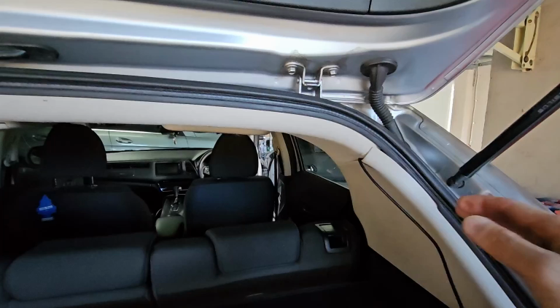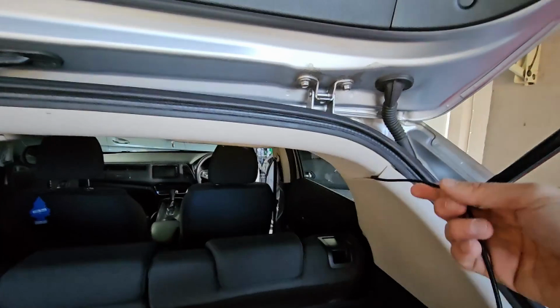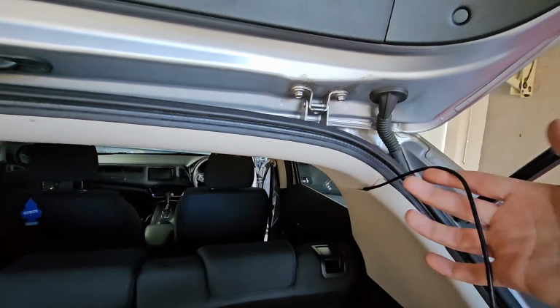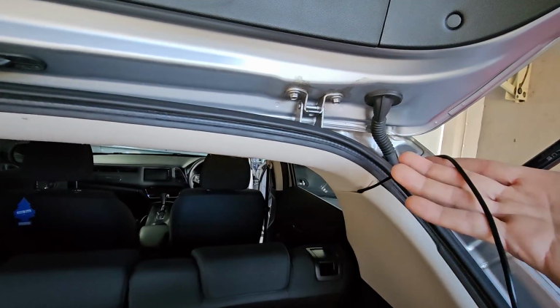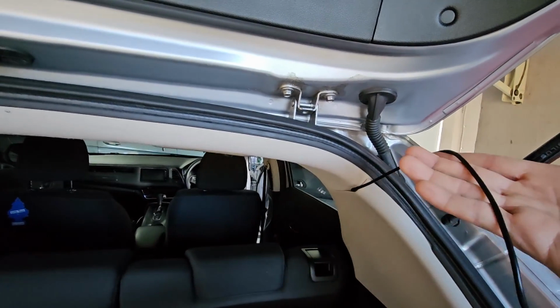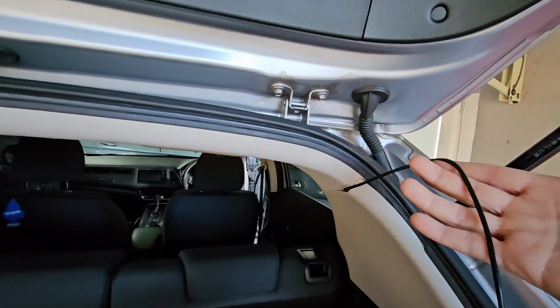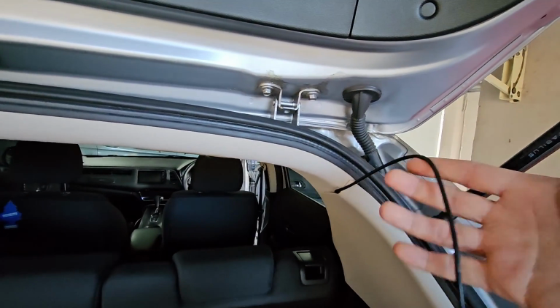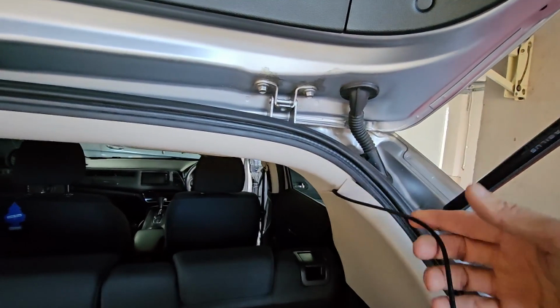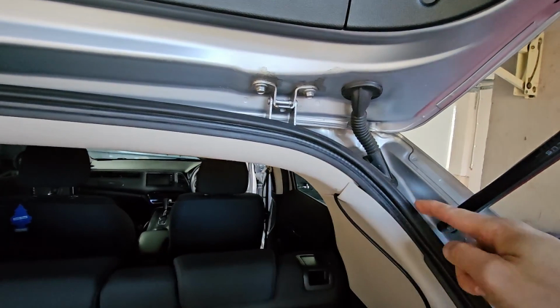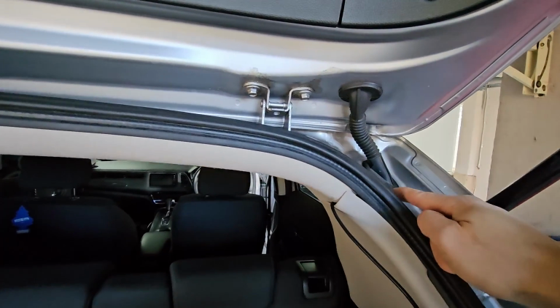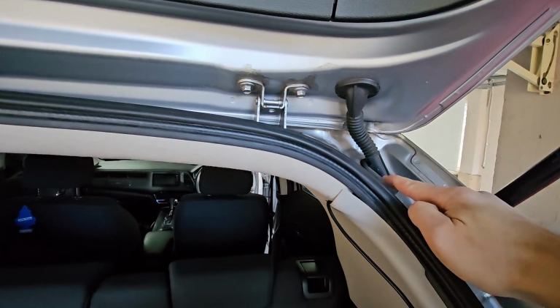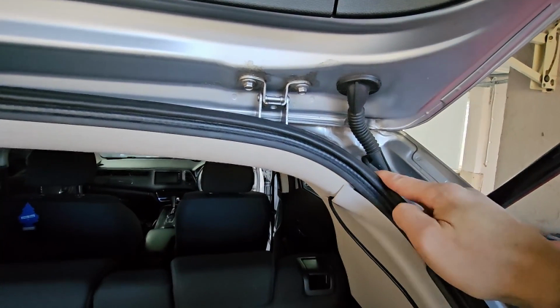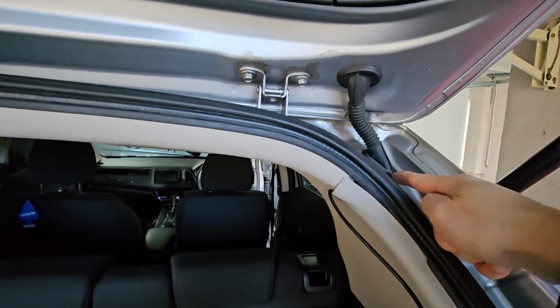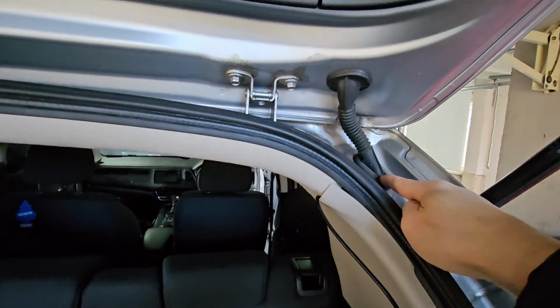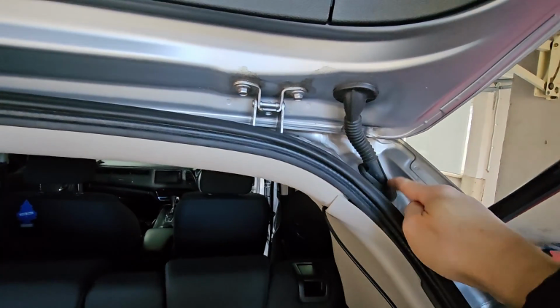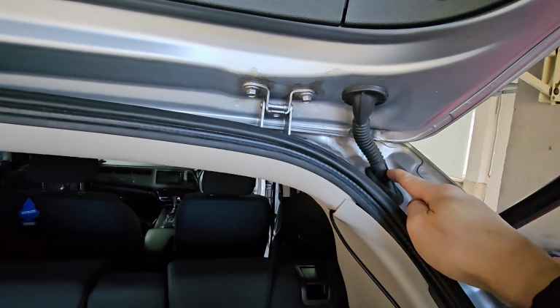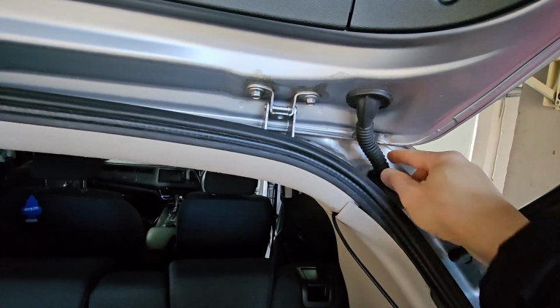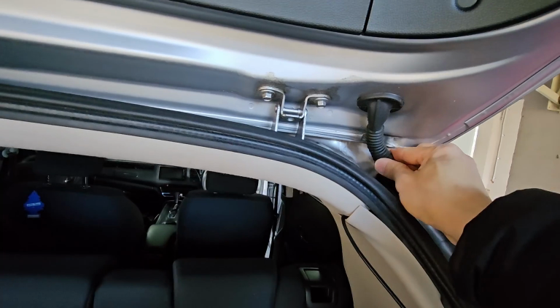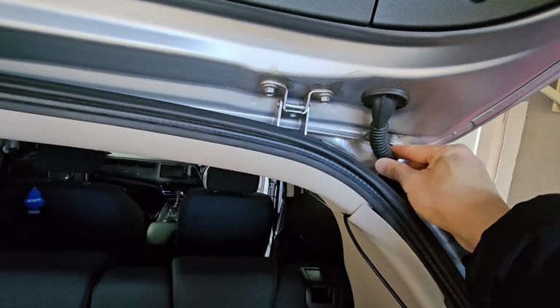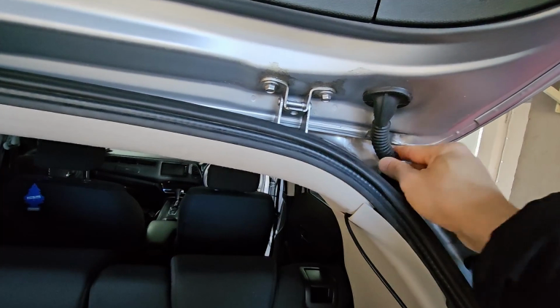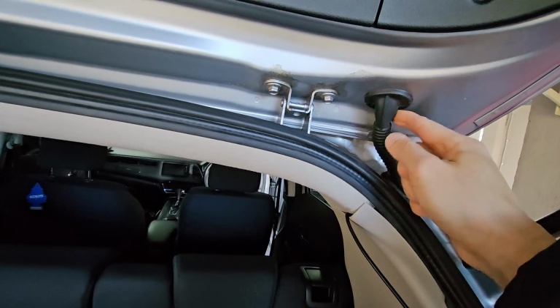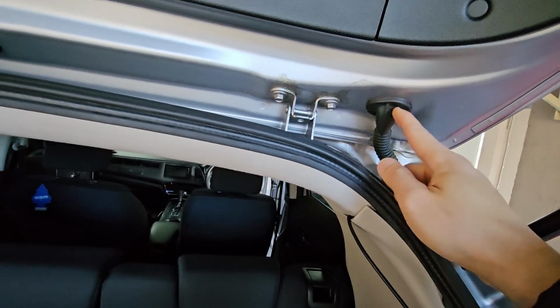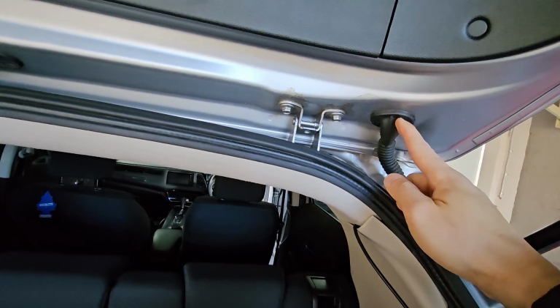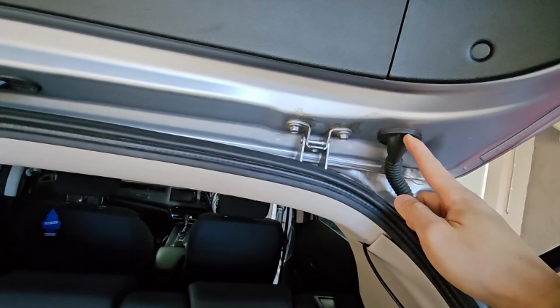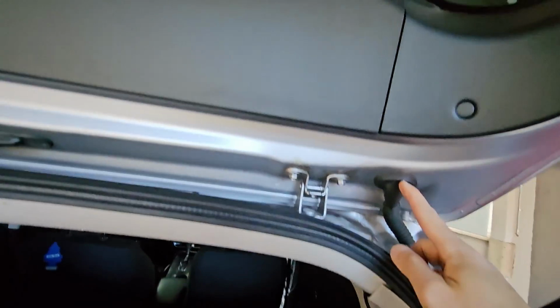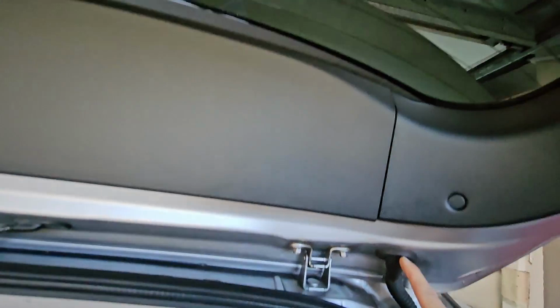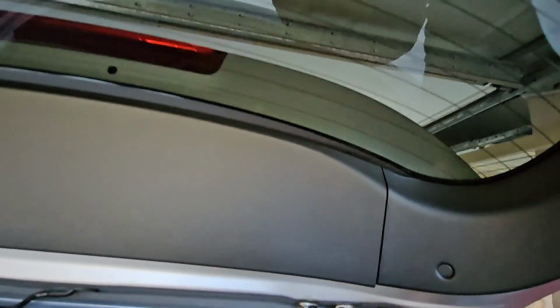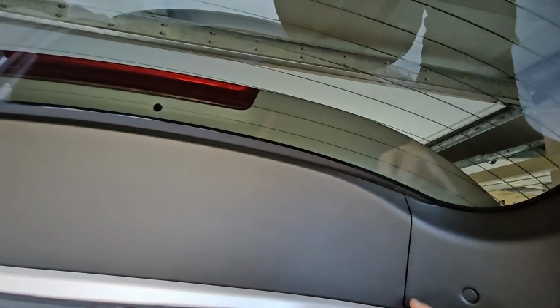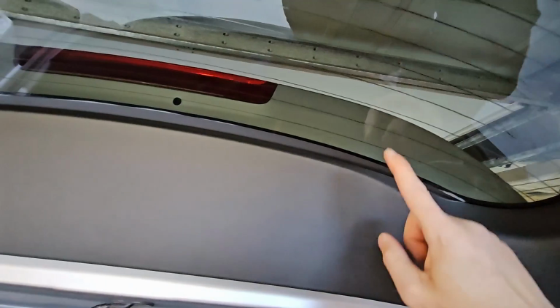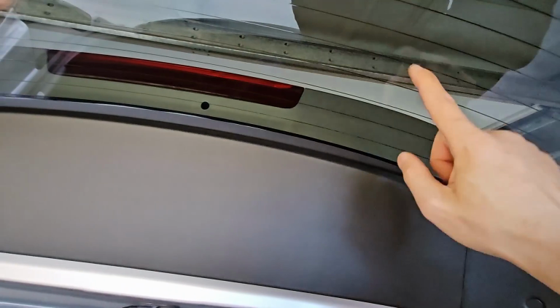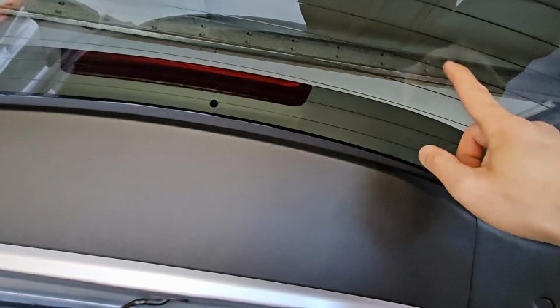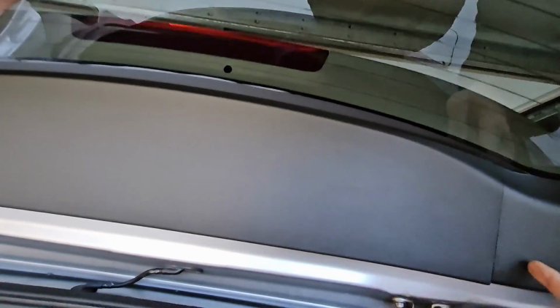I've got this cable through now. I'm going to run it through this rubber pipe here up to the rear windscreen.